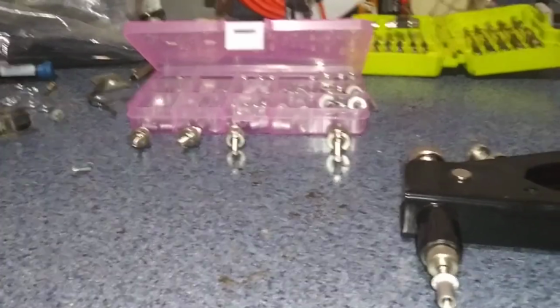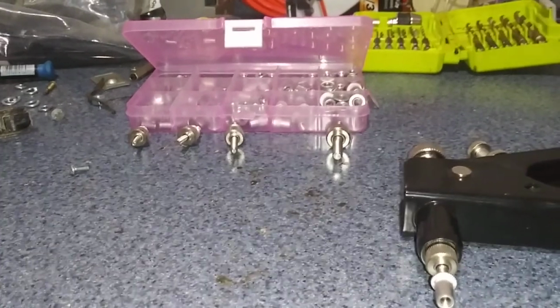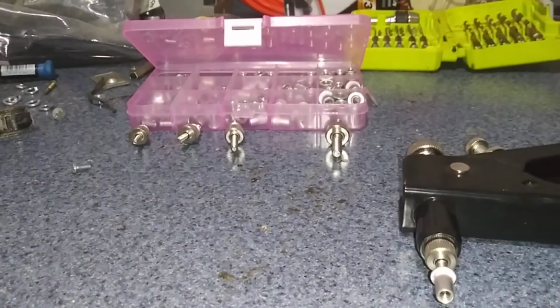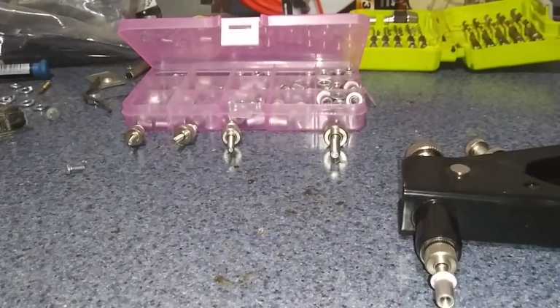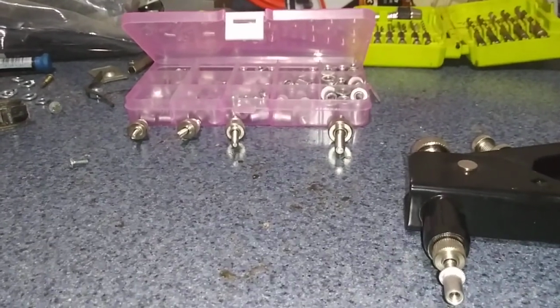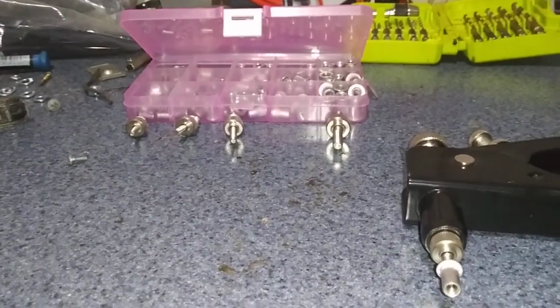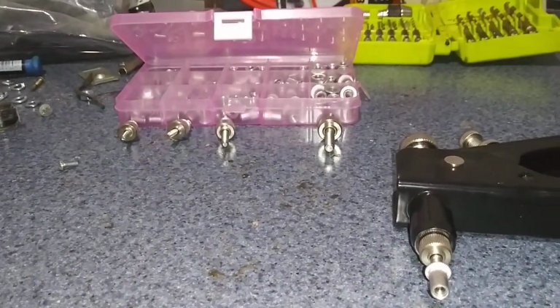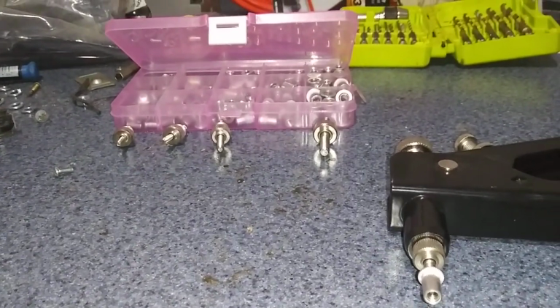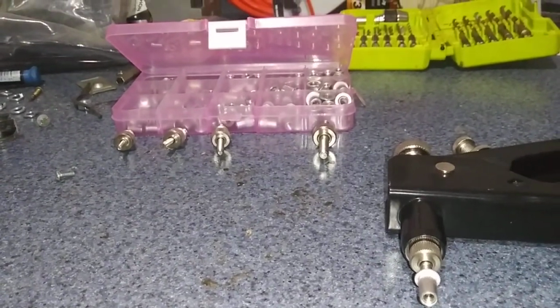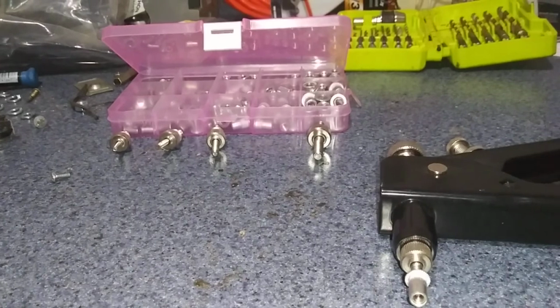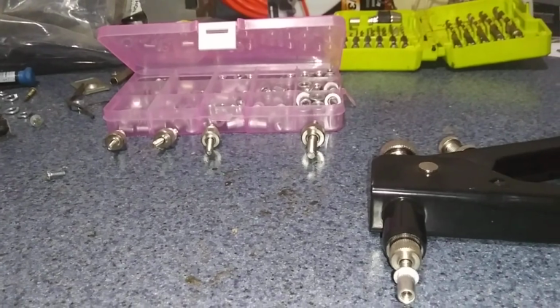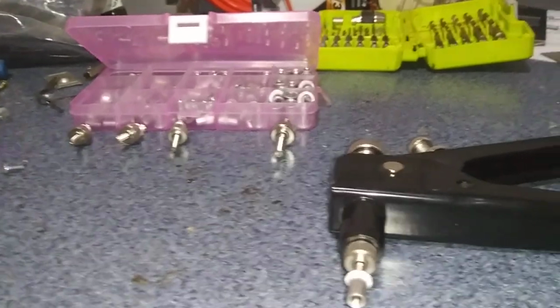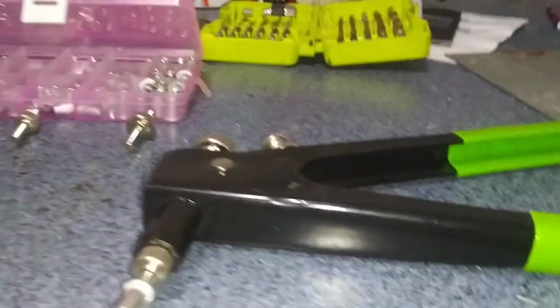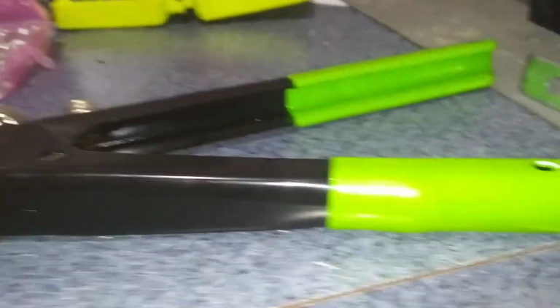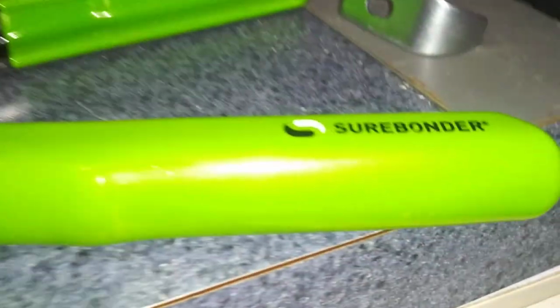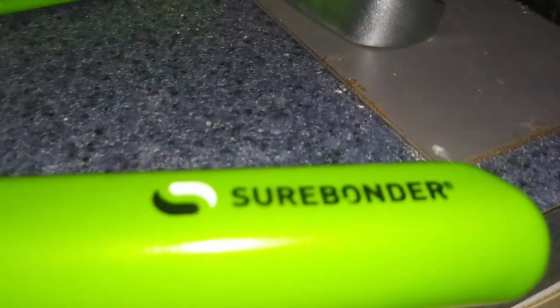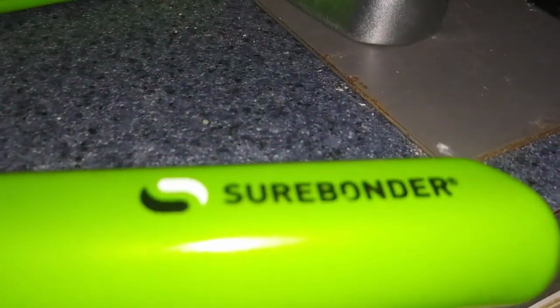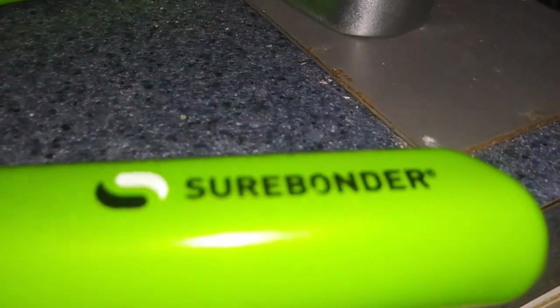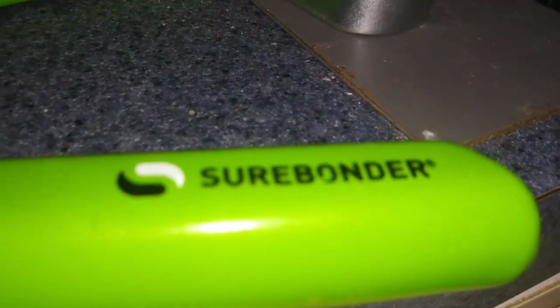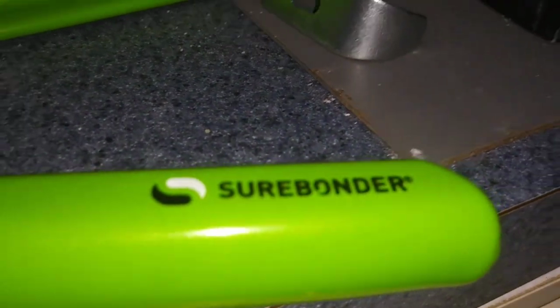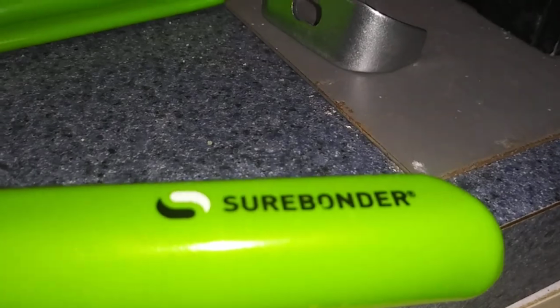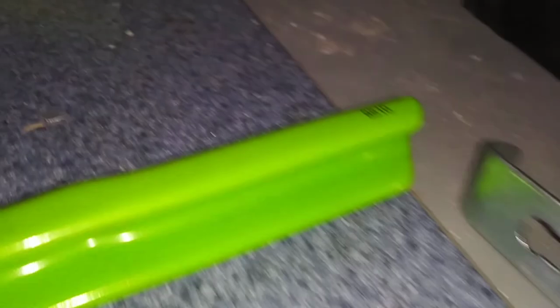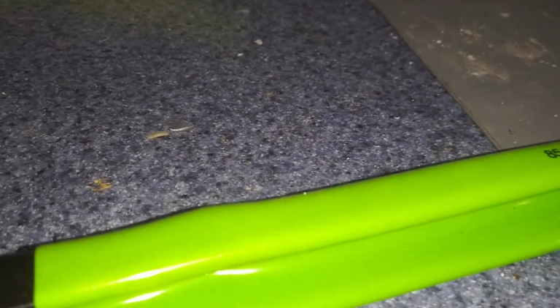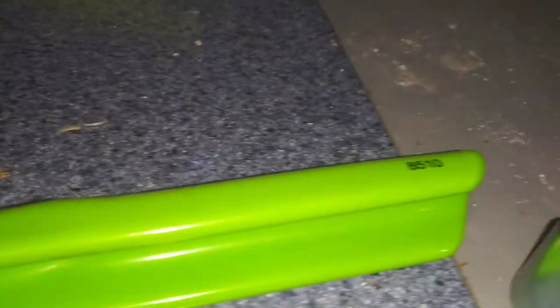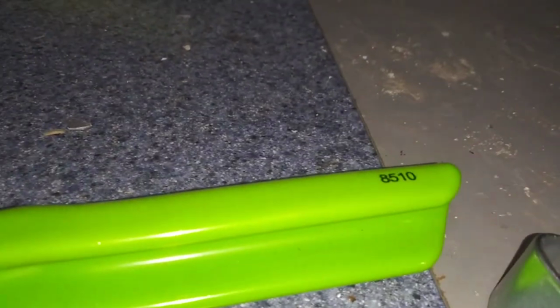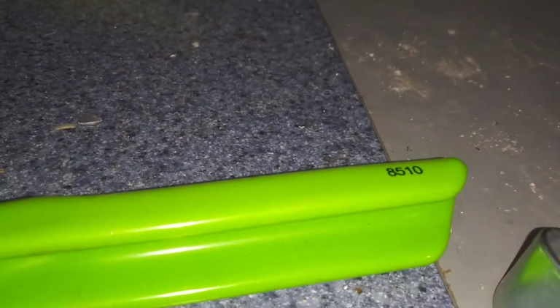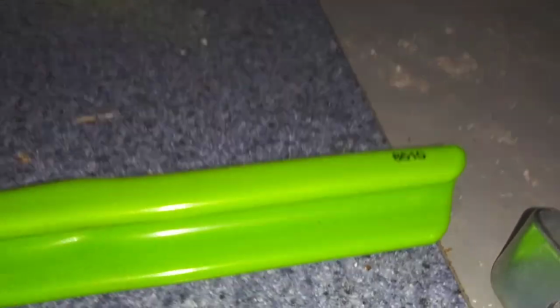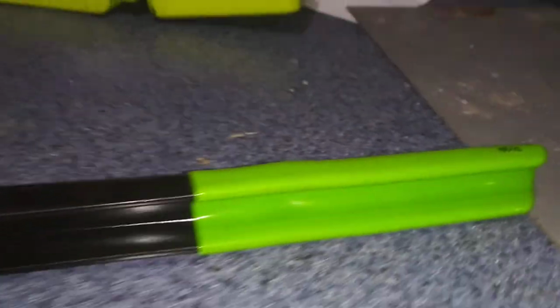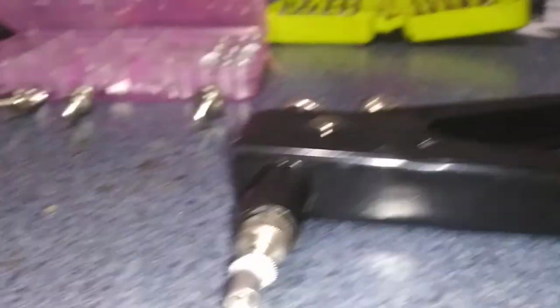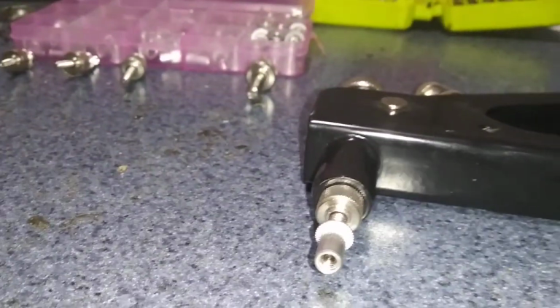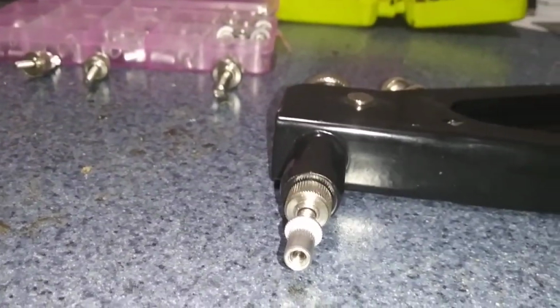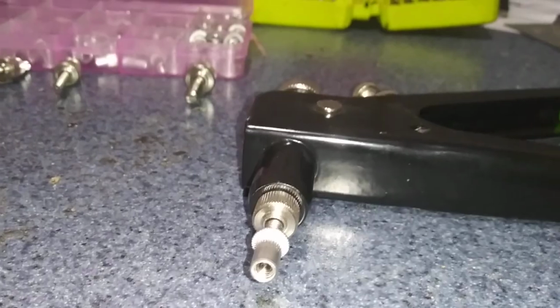Hello everyone from YouTube. I am today doing a review on the Surebonder 8510 rivet tool.